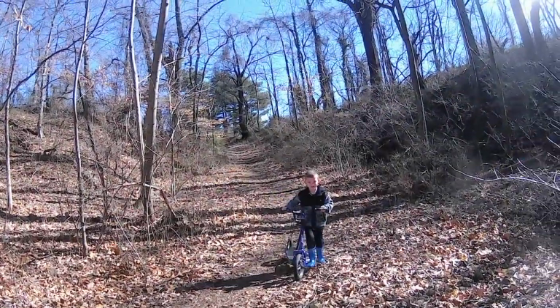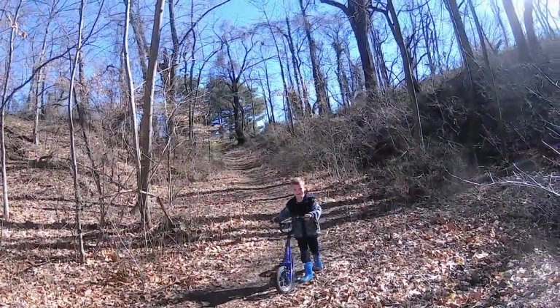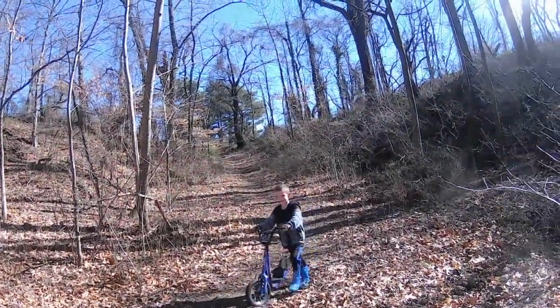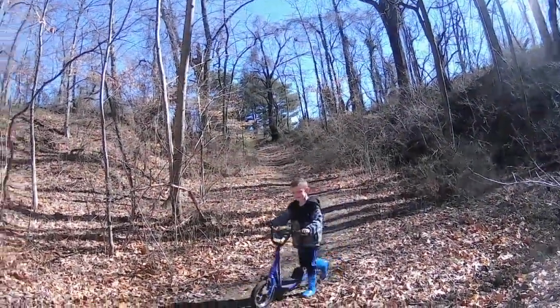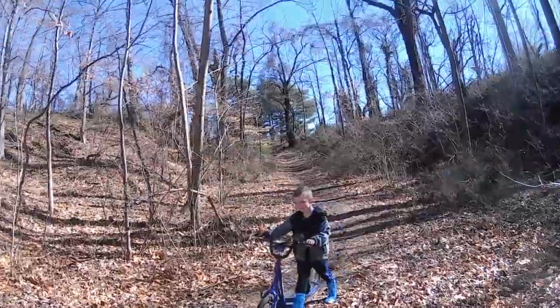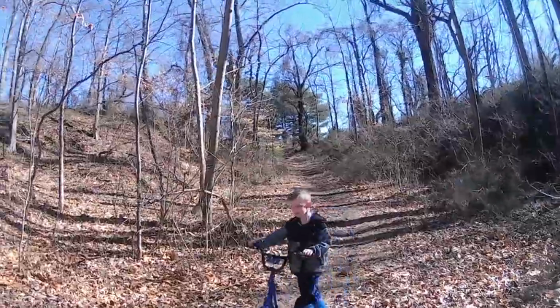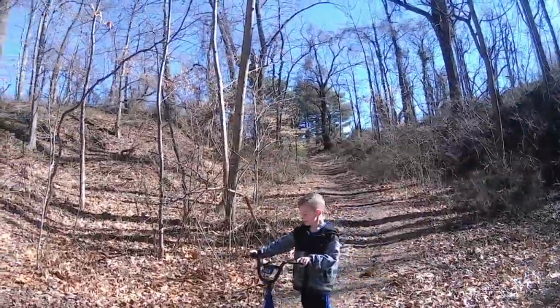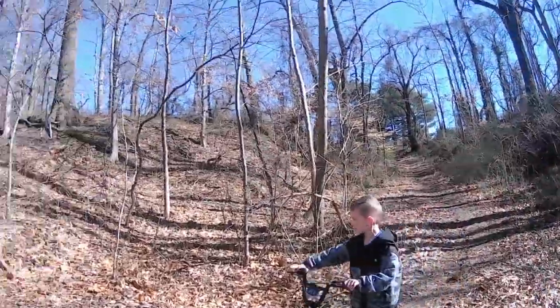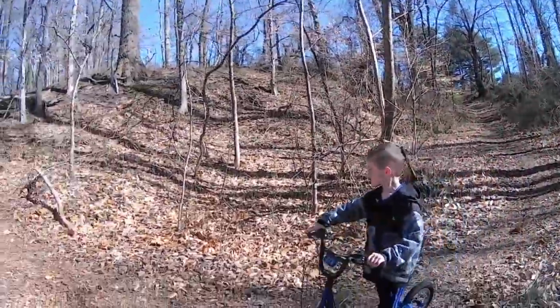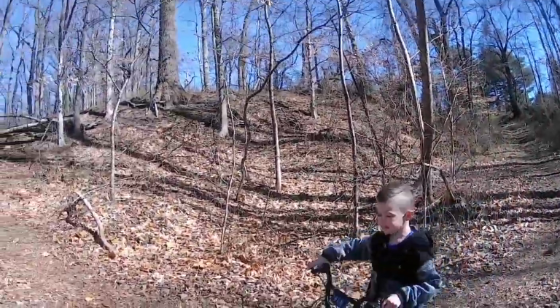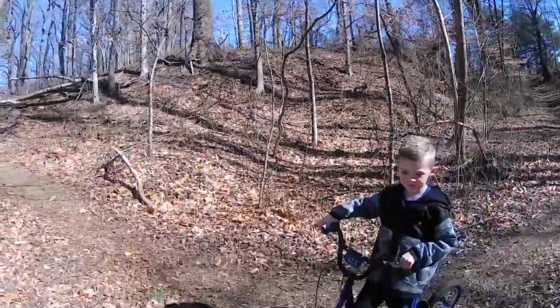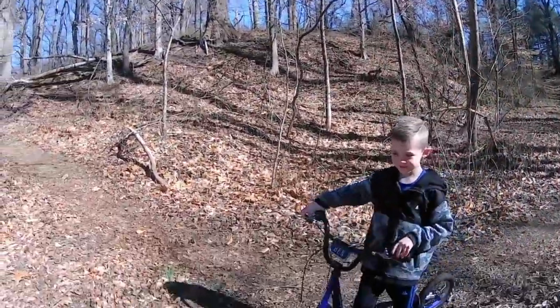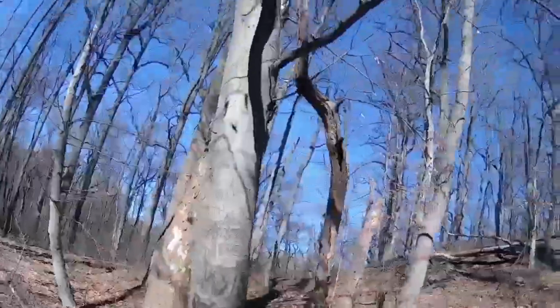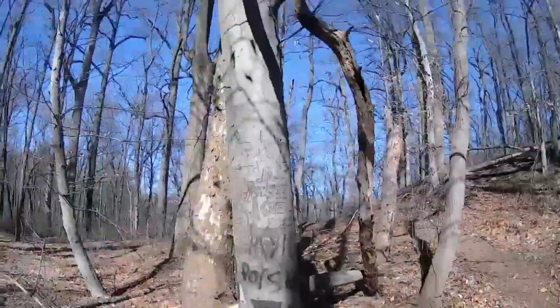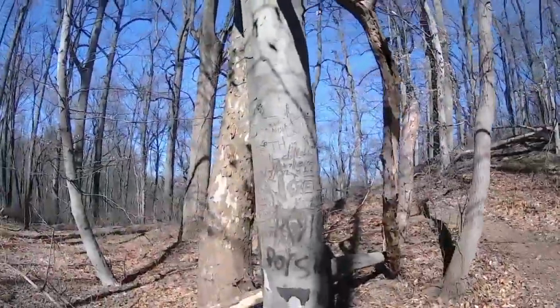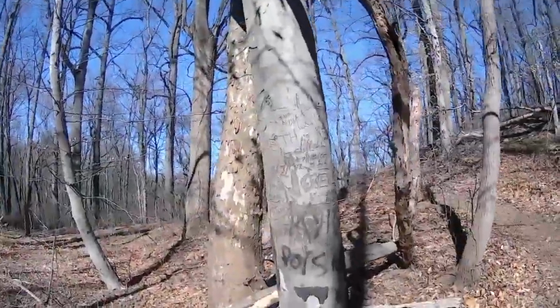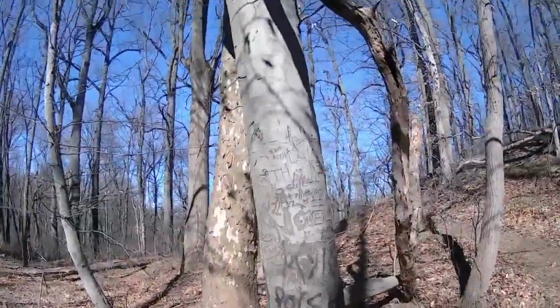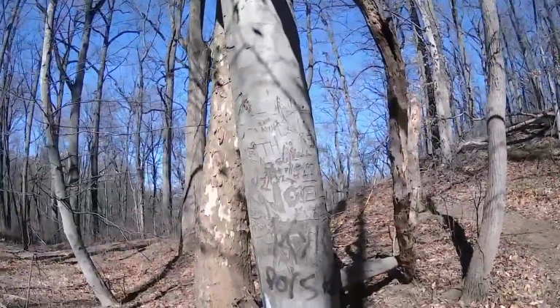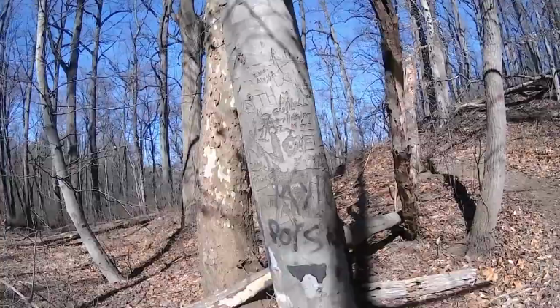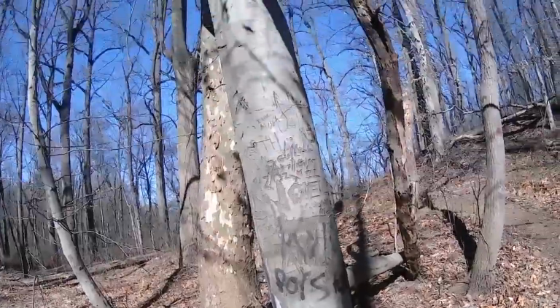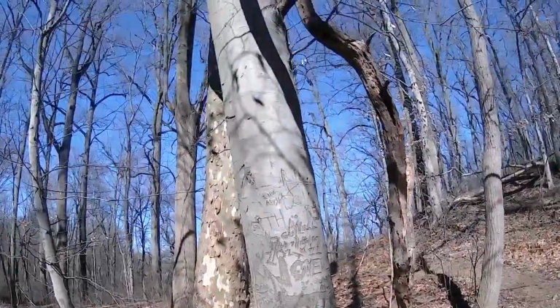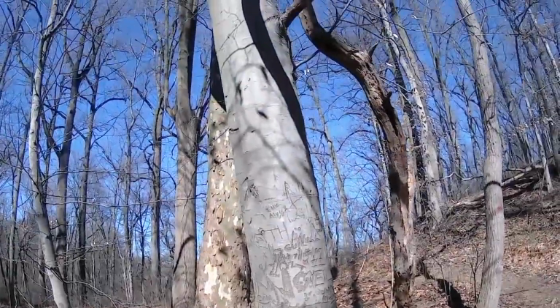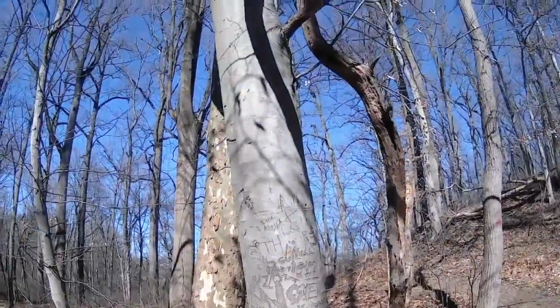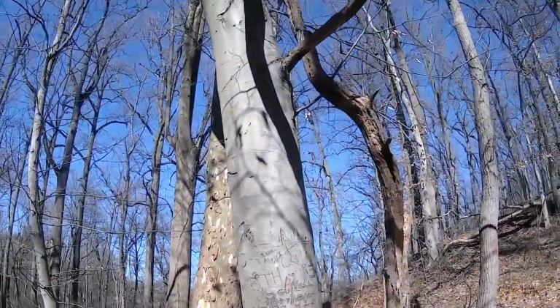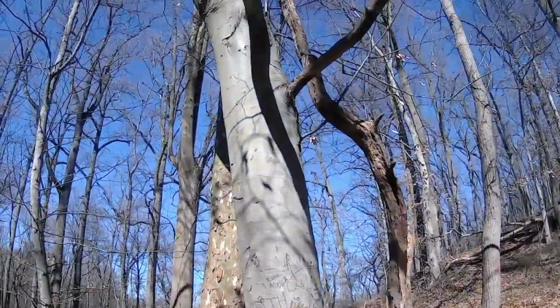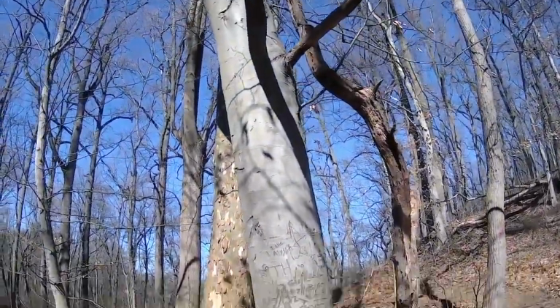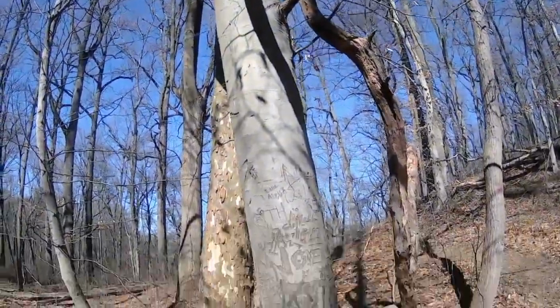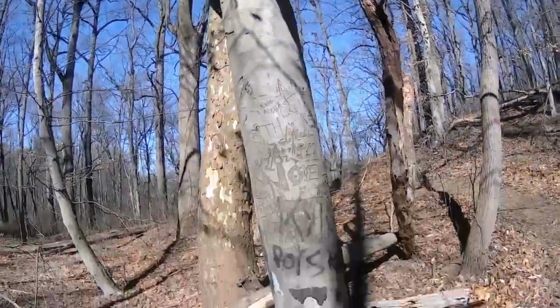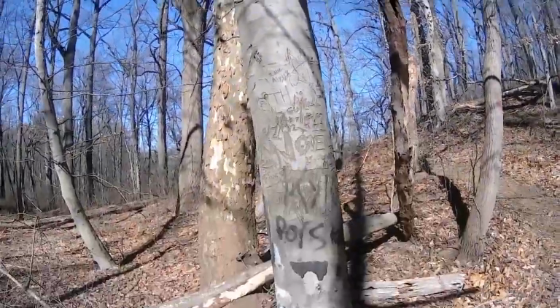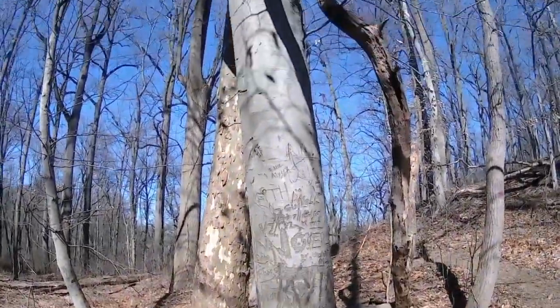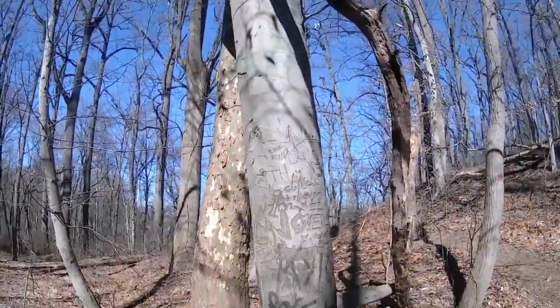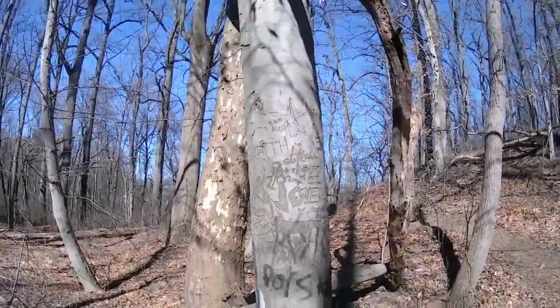Nice moves. I told you — Ben's right. It does say stuff all over that tree. Cool. Something's spray painted, something's carved in.